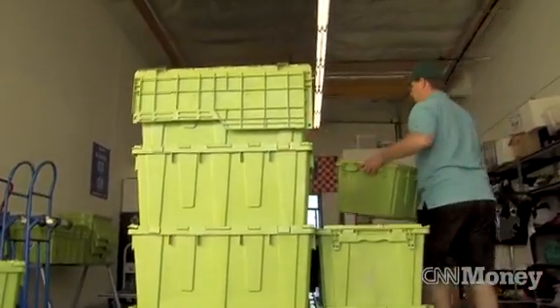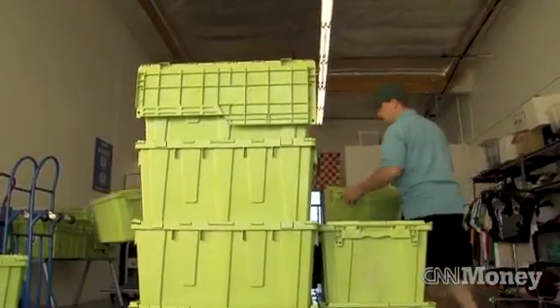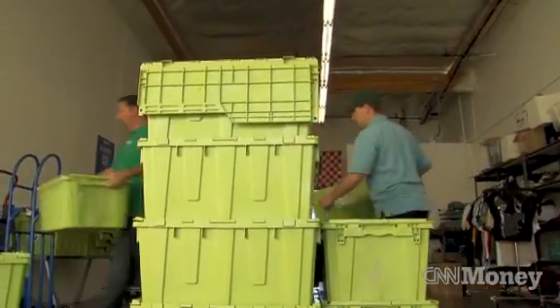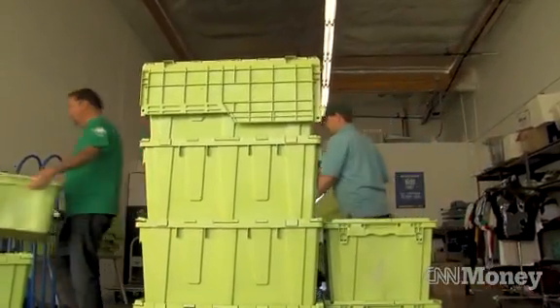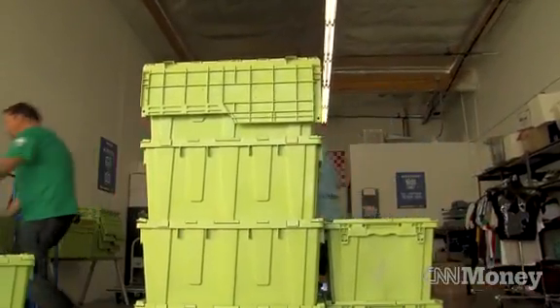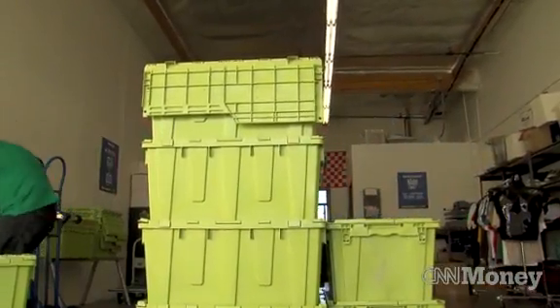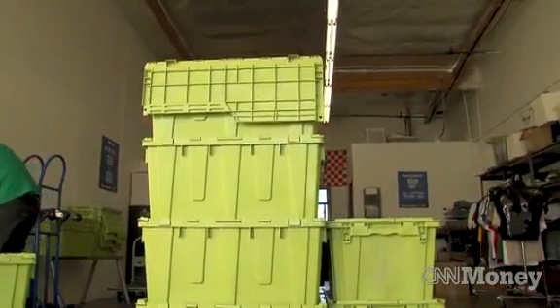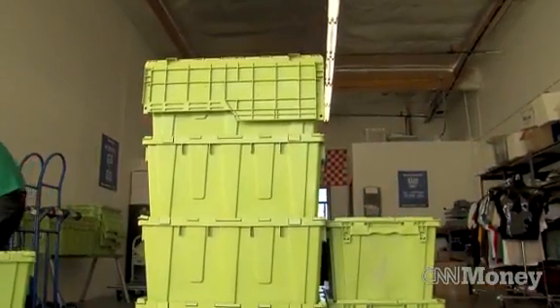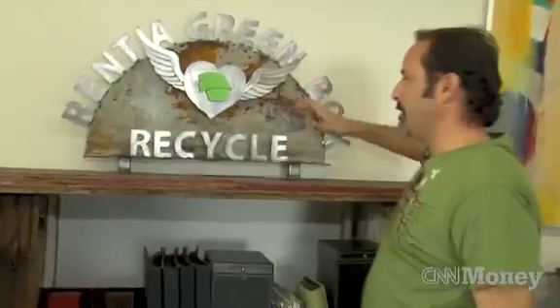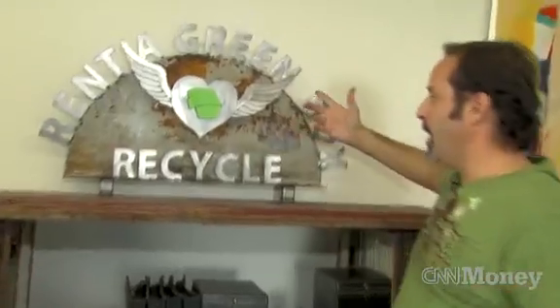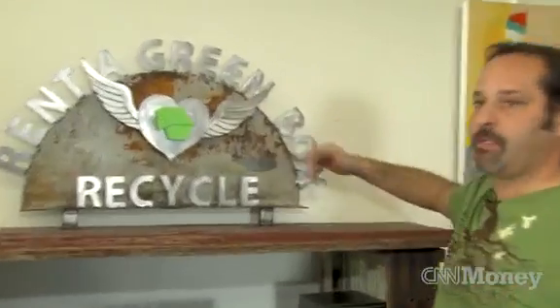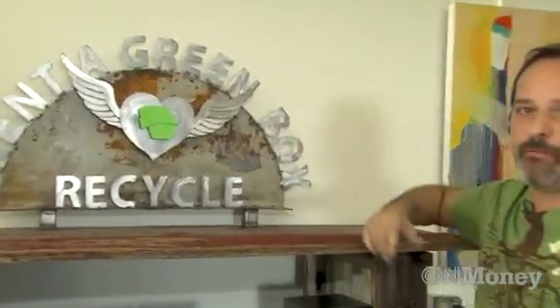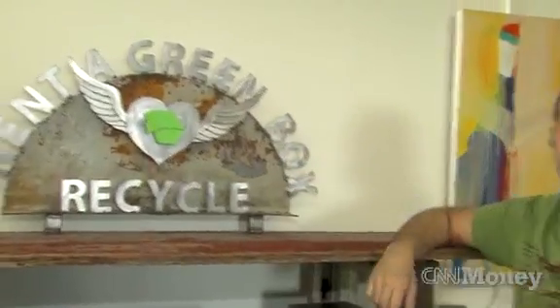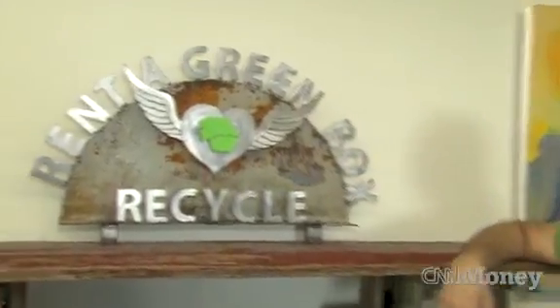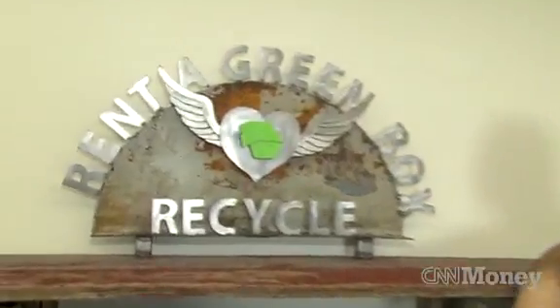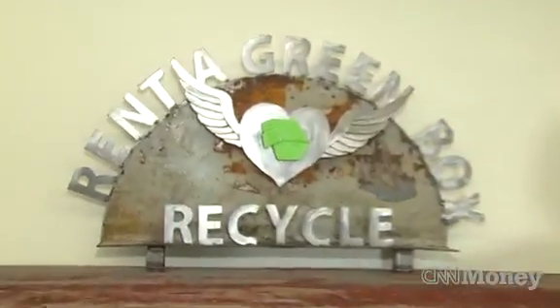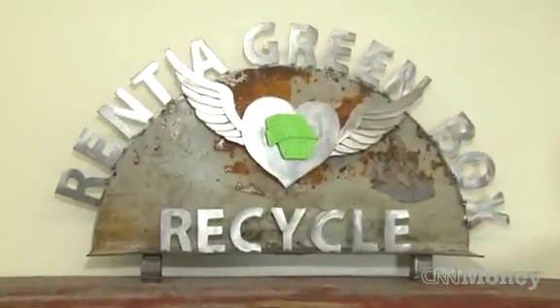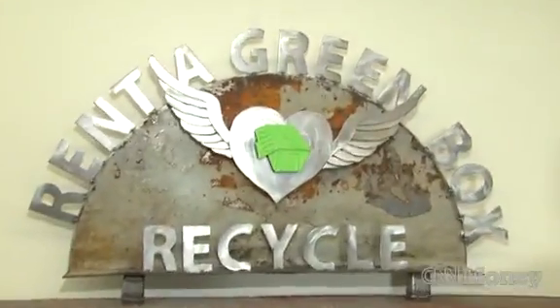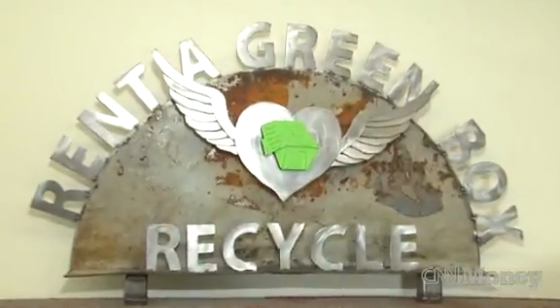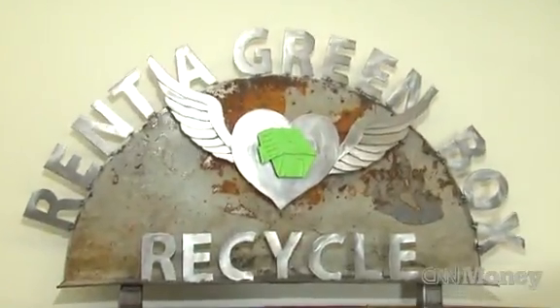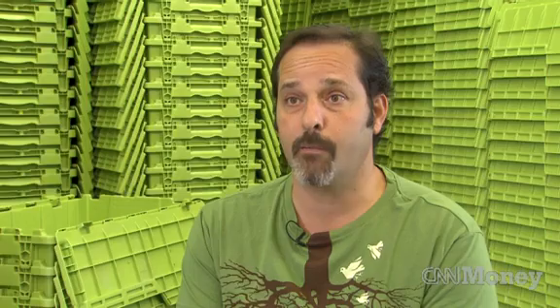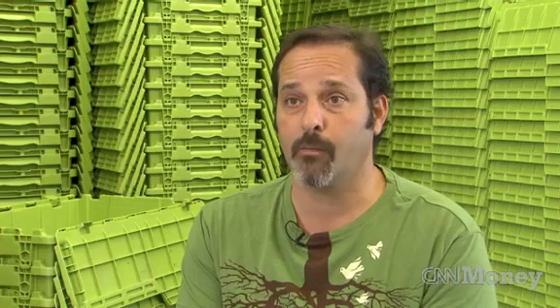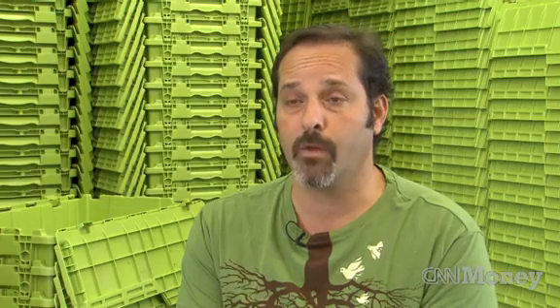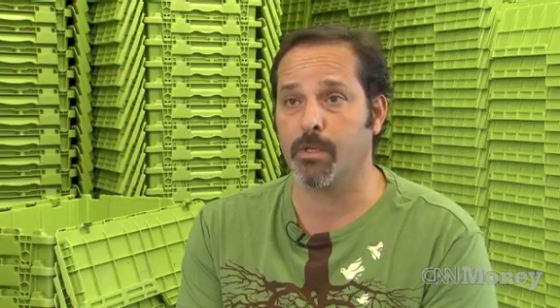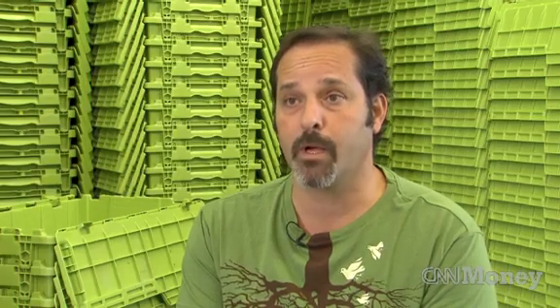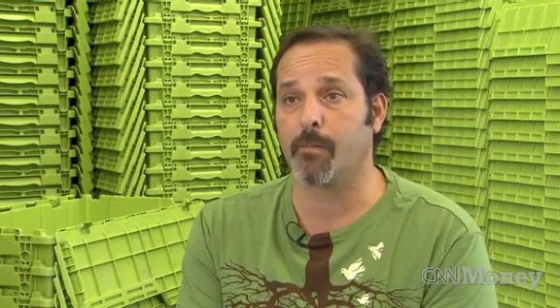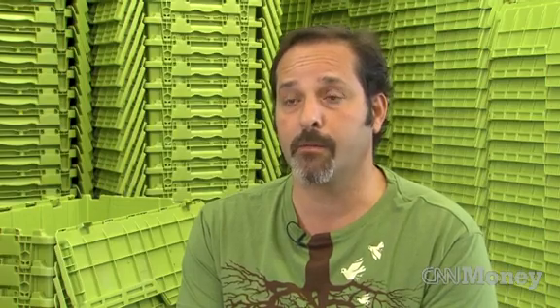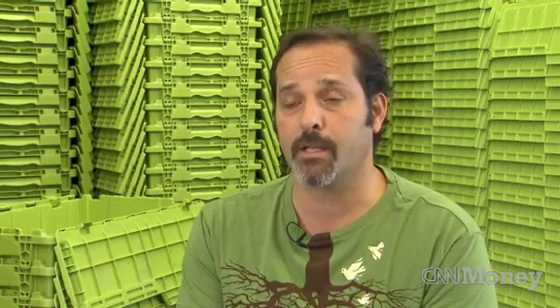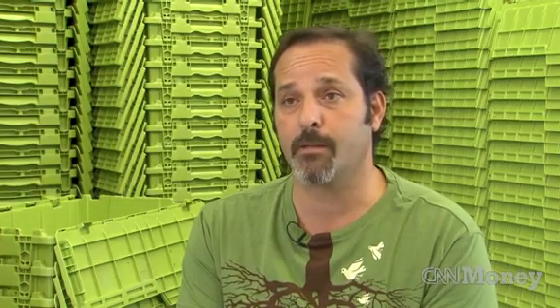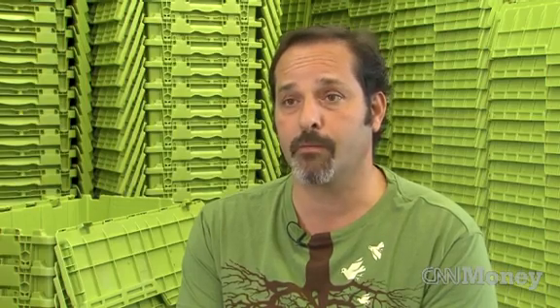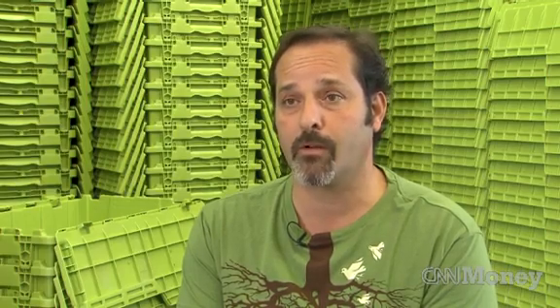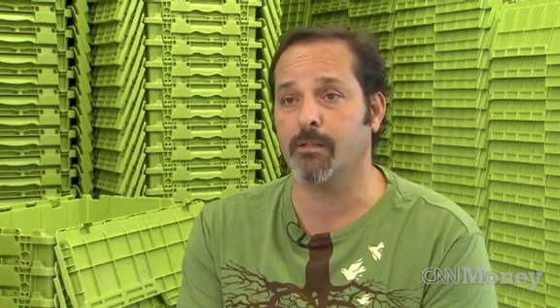The third benefit is there's no trash, and when you move in a commercial setting, when you throw away a lot of trash, you're charged for that. We drop off the boxes, they pack, they move. When they're empty, we pick them up, clean them, sanitize them, and run them to another client.